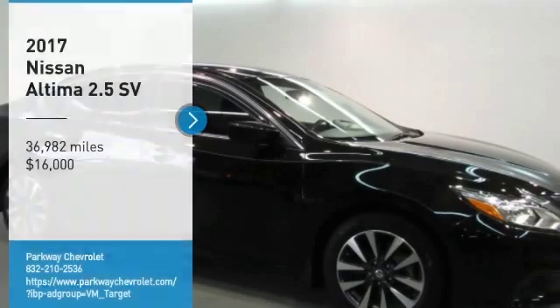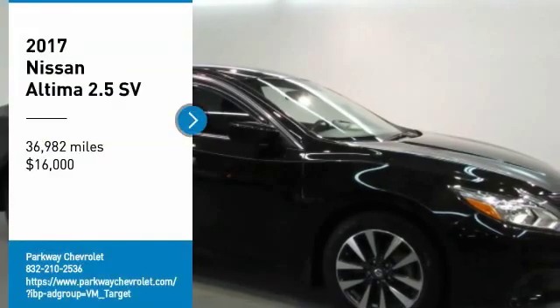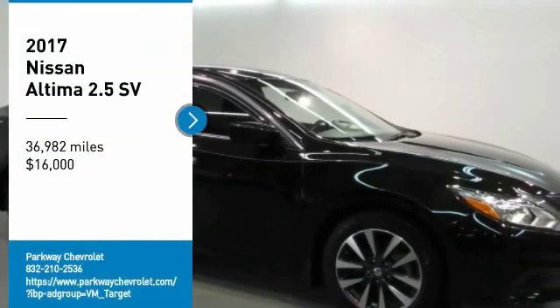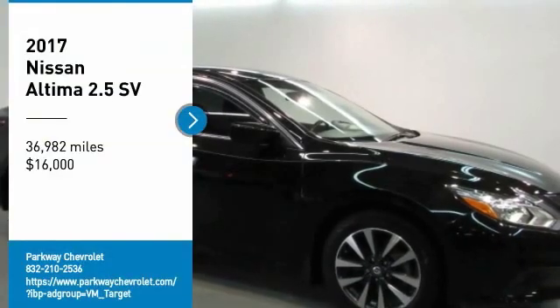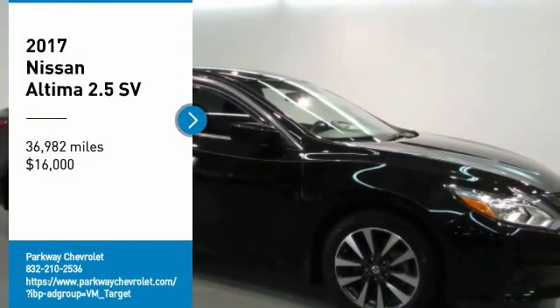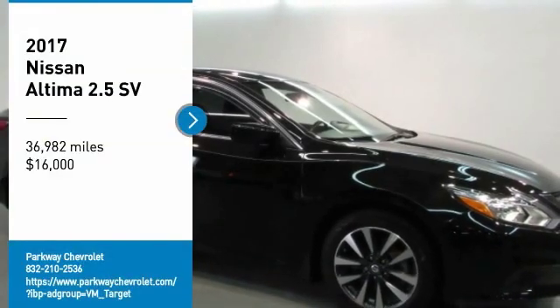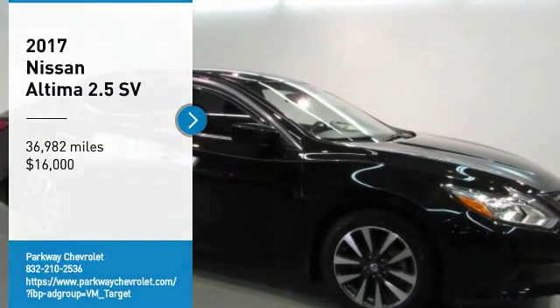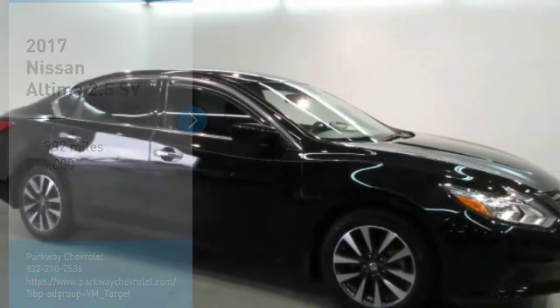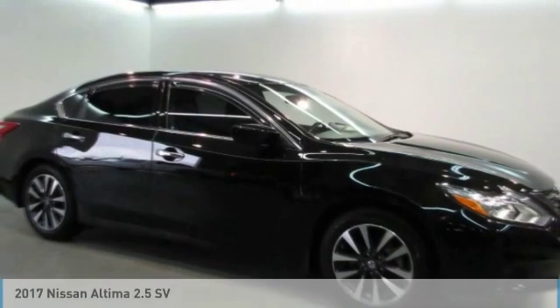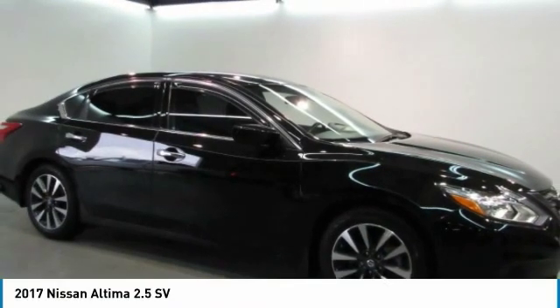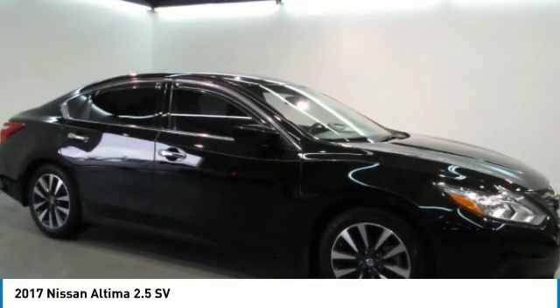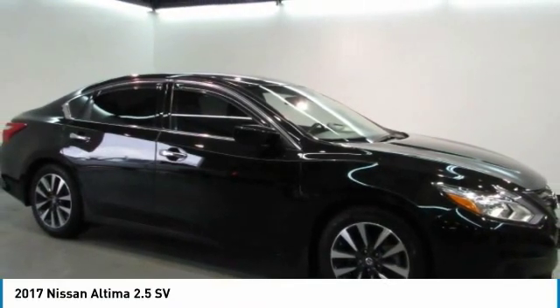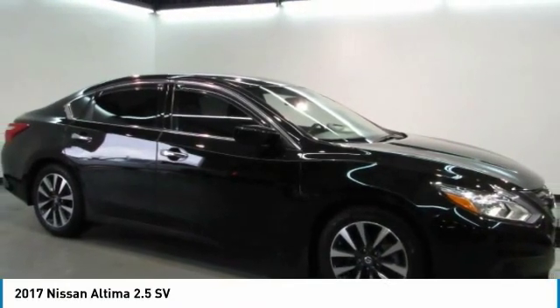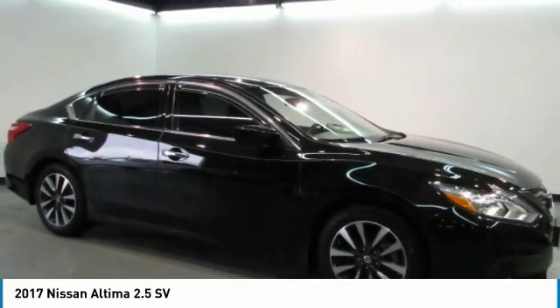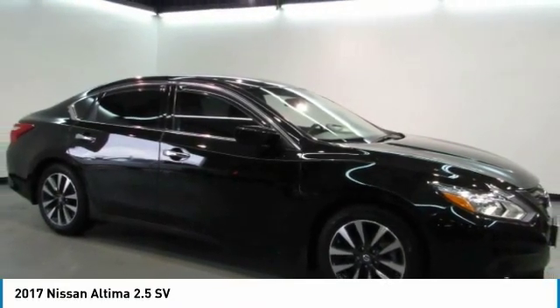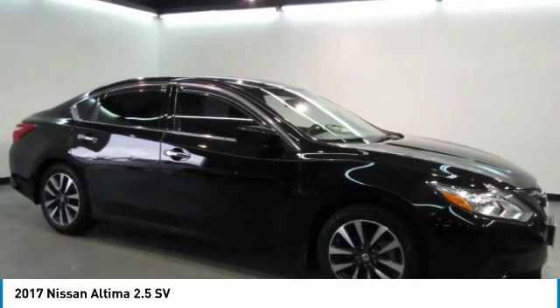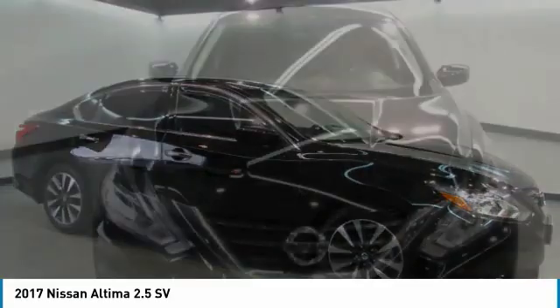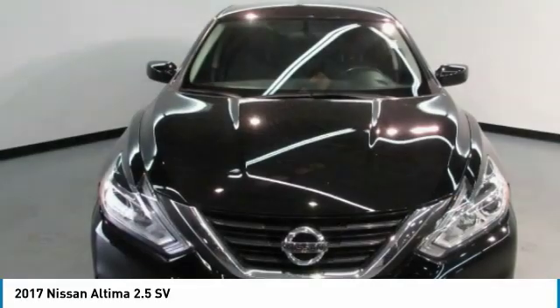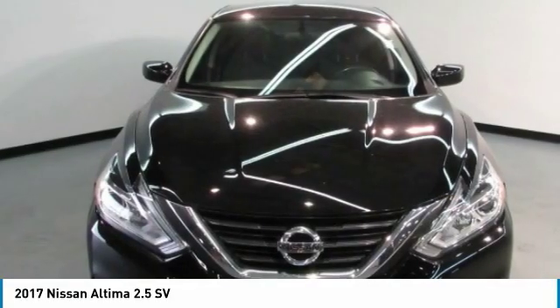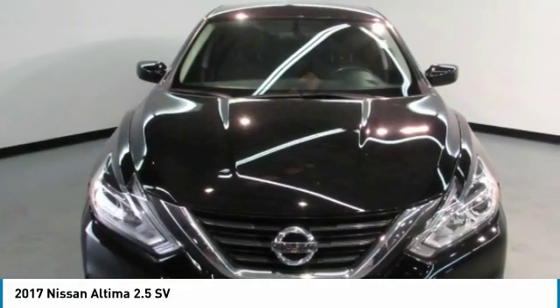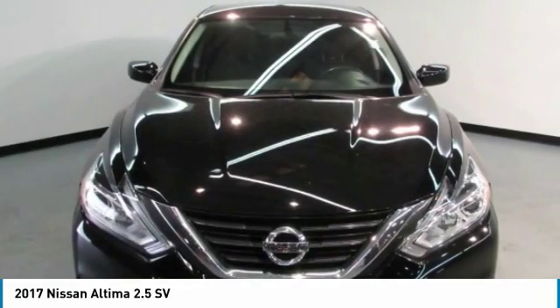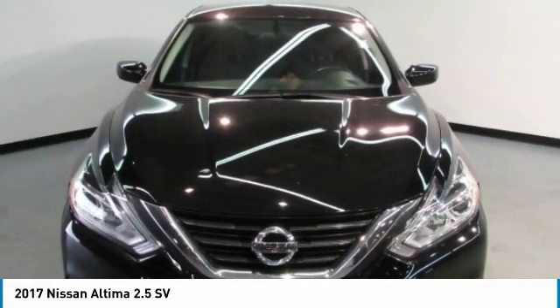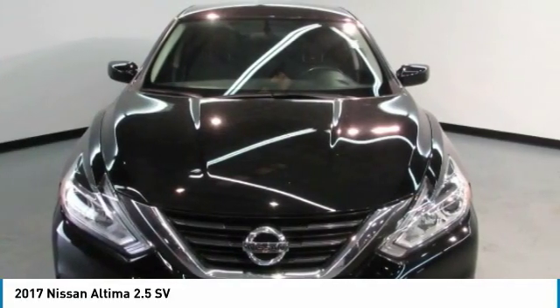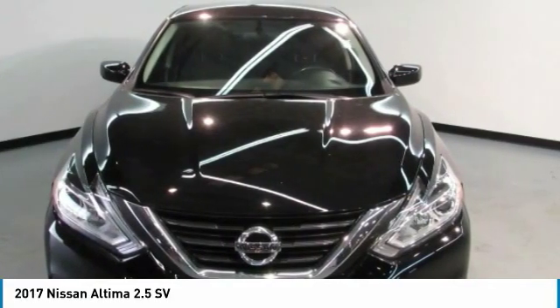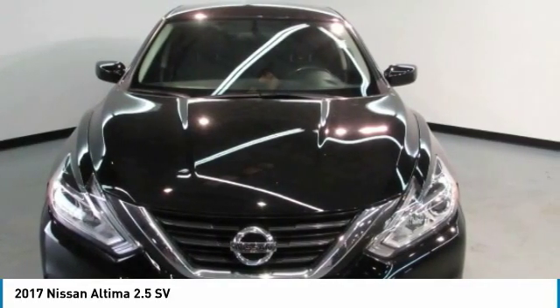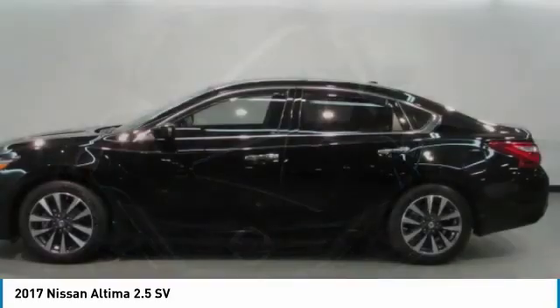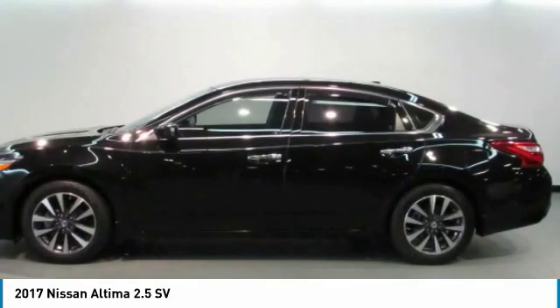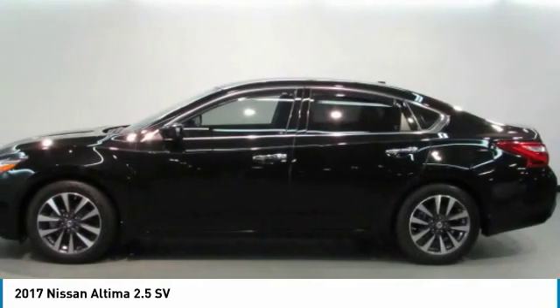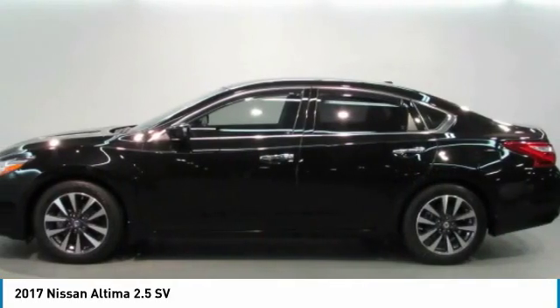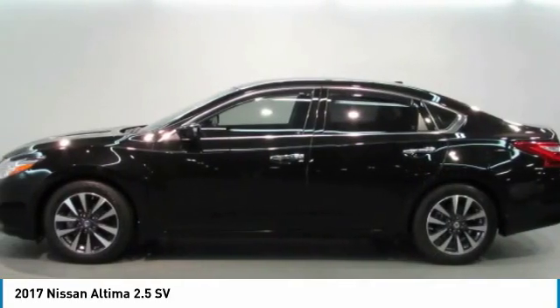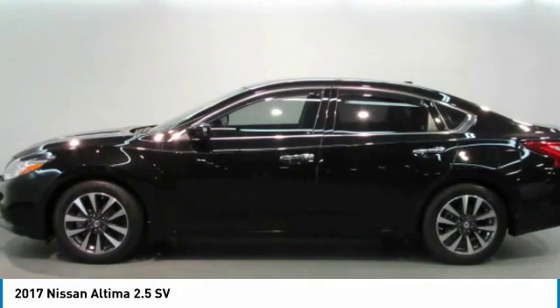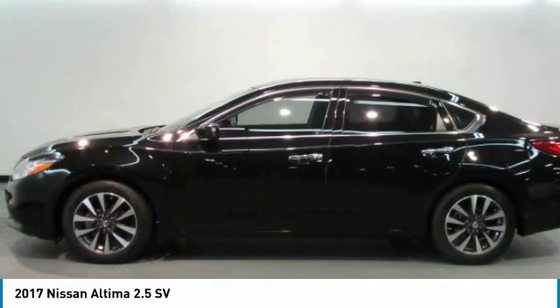We are pleased to show you the 2017 Altima. The Nissan Altima offers advanced features to make life easier, including push-button ignition, which comes standard.